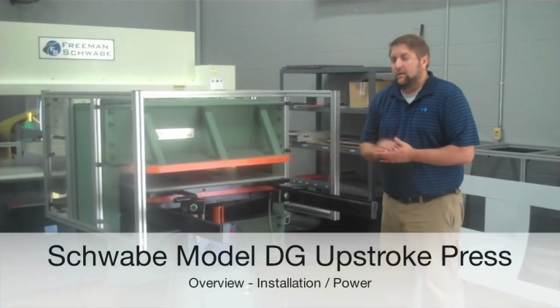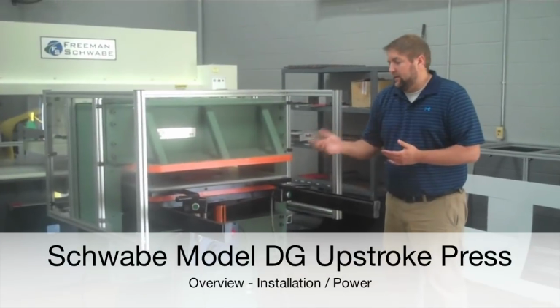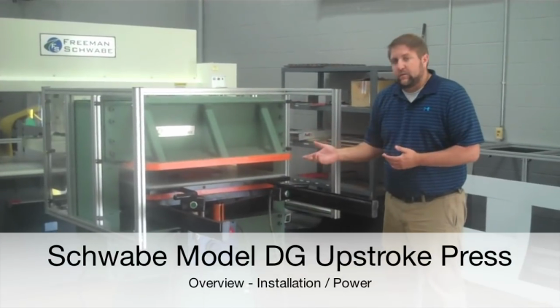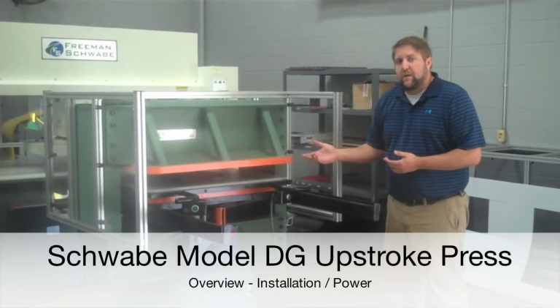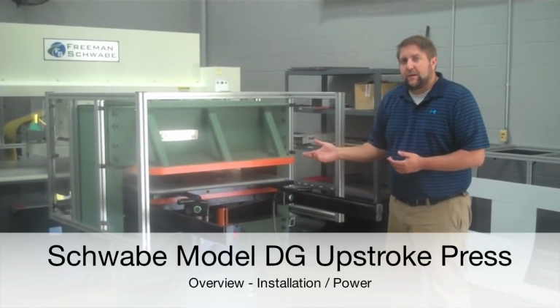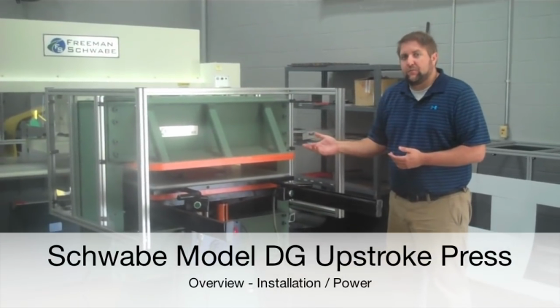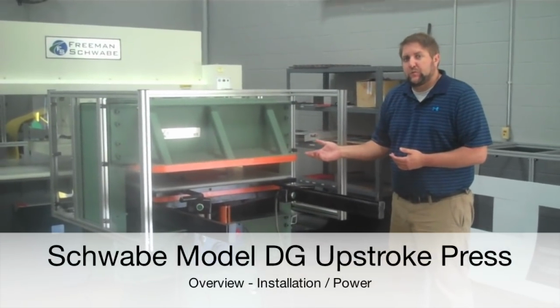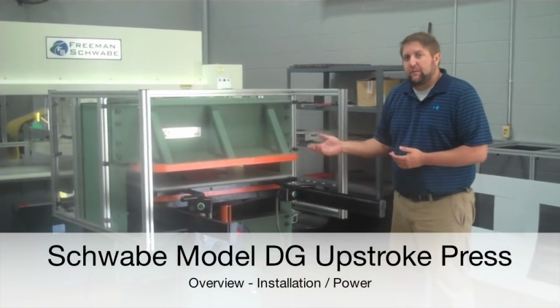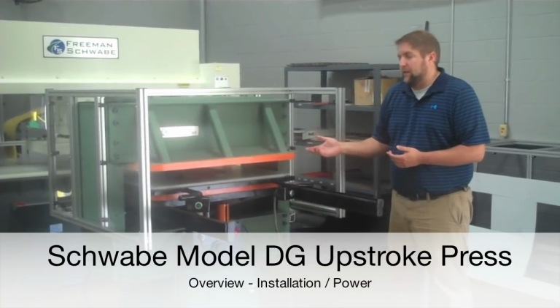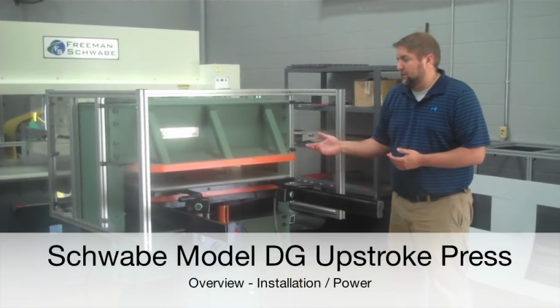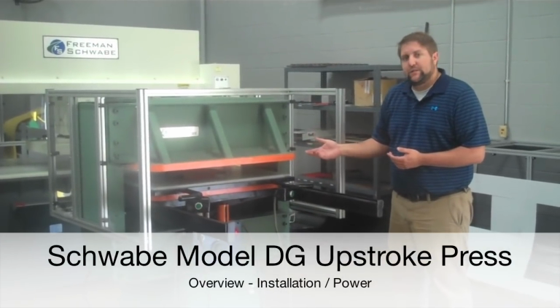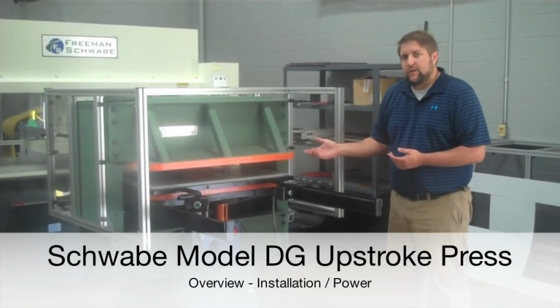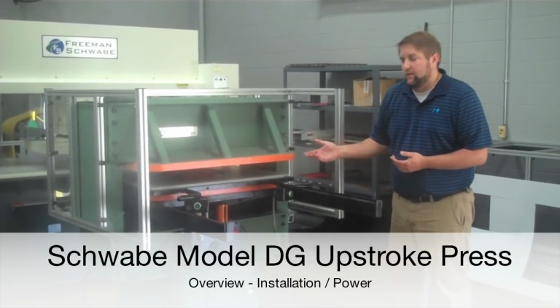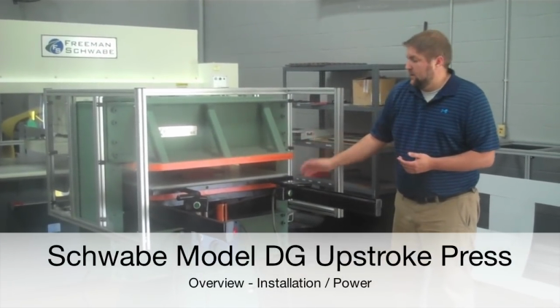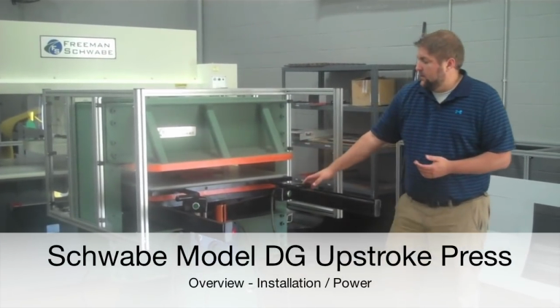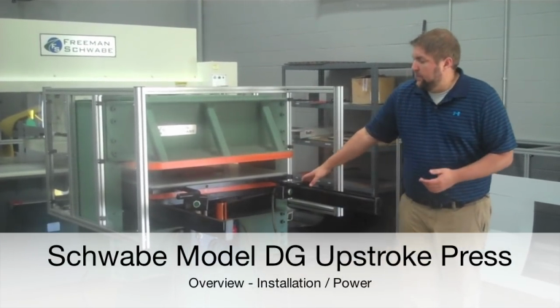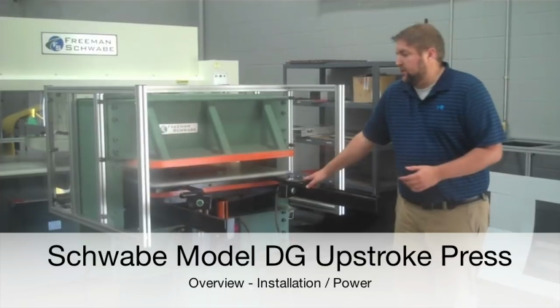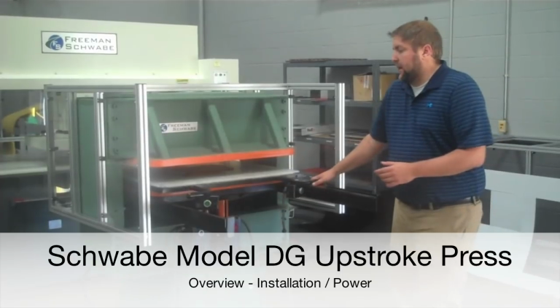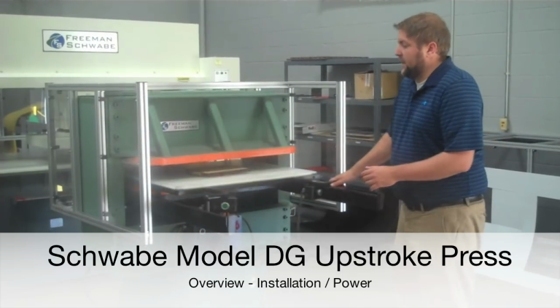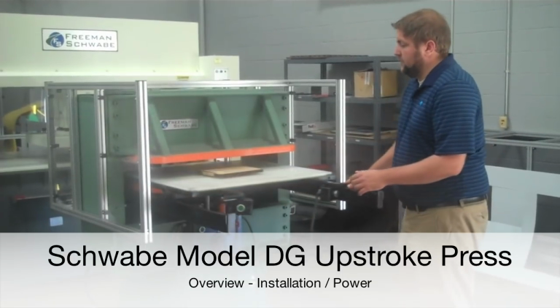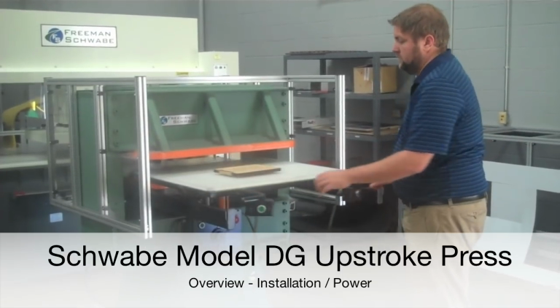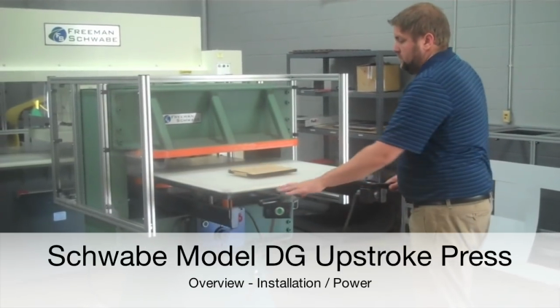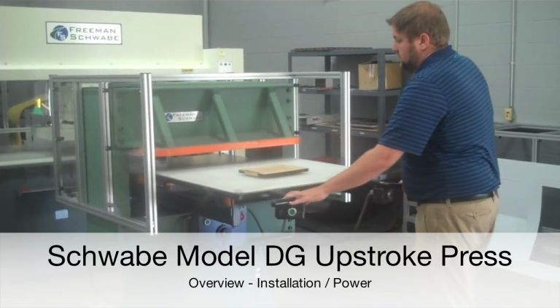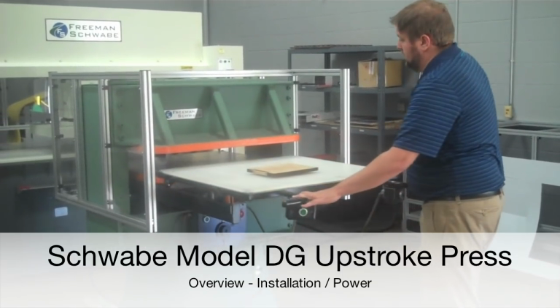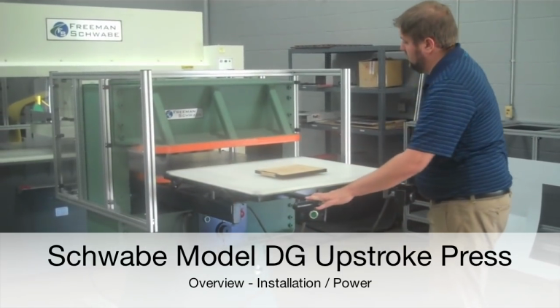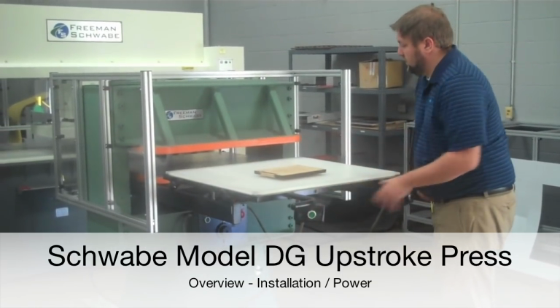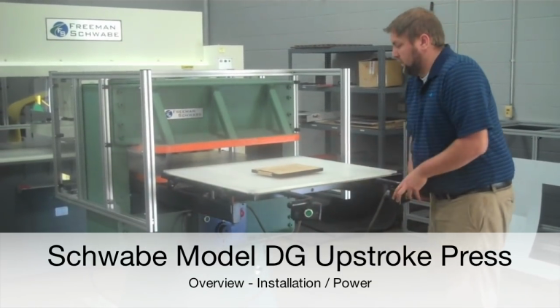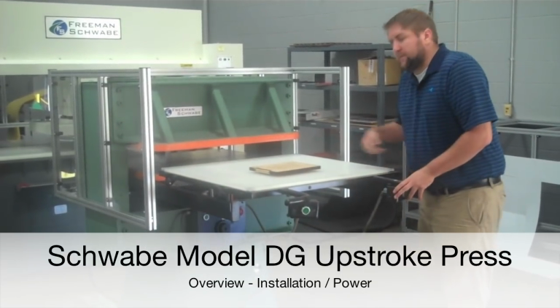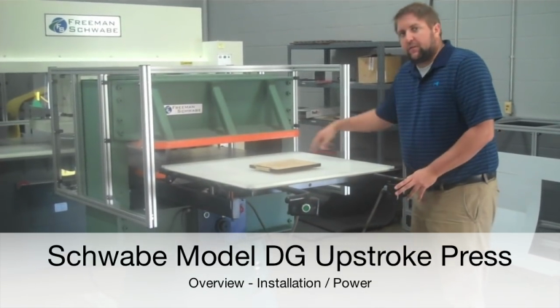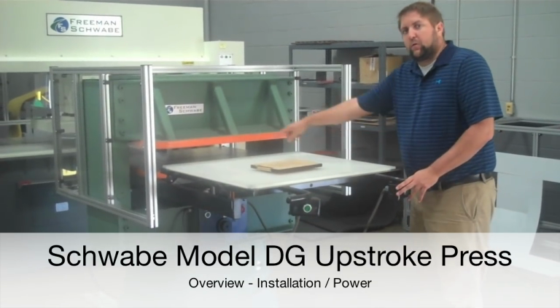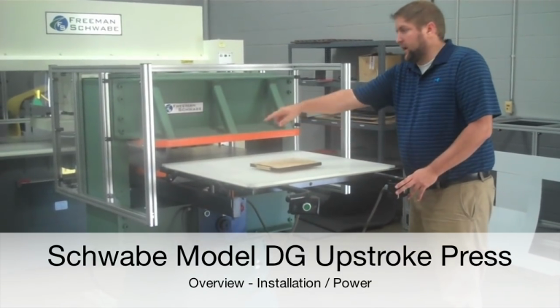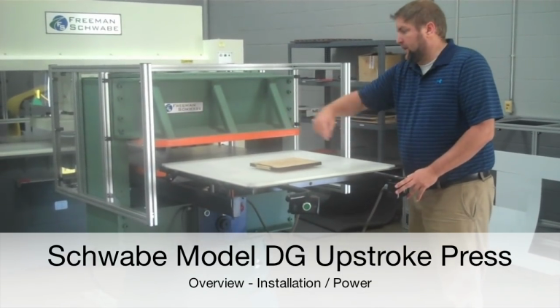This is a remanufactured Freeman Schwabe, model DG, manual sliding table, 30 by 34 cutting area.